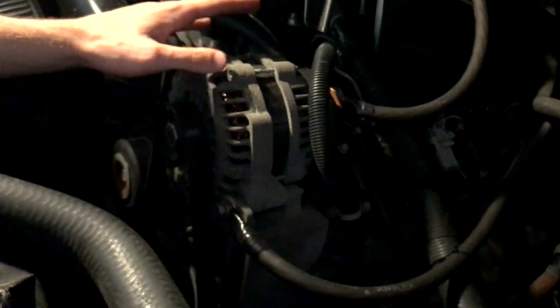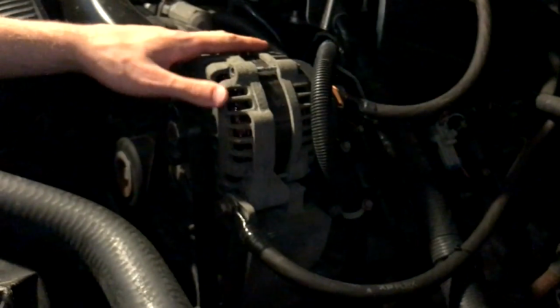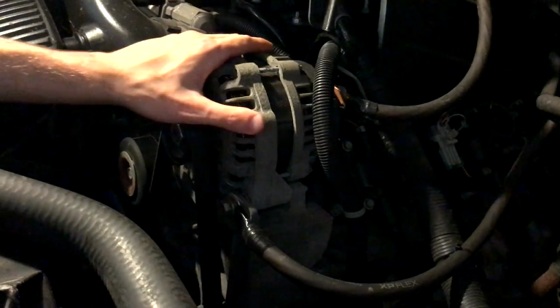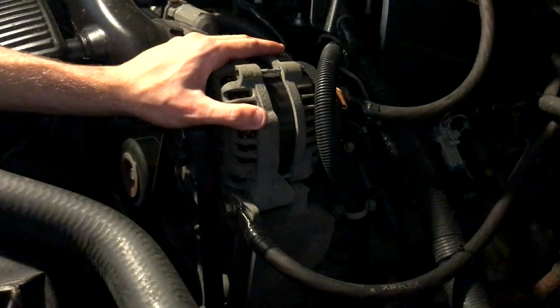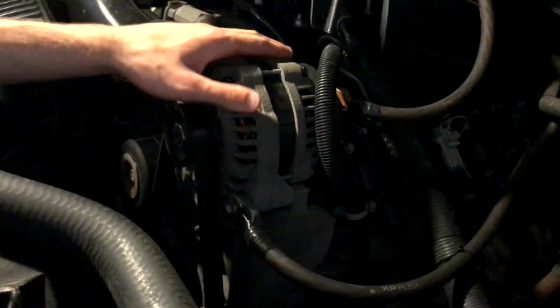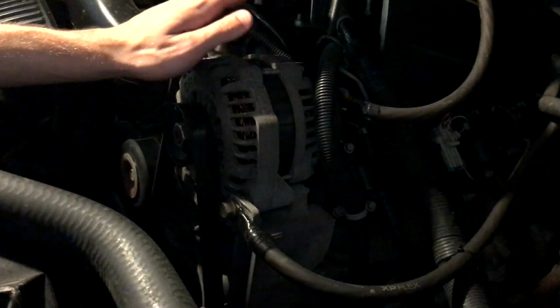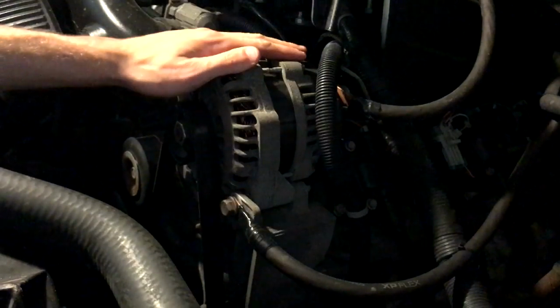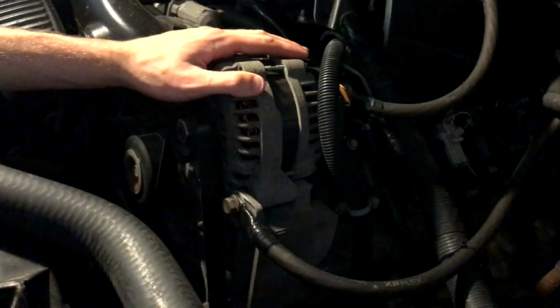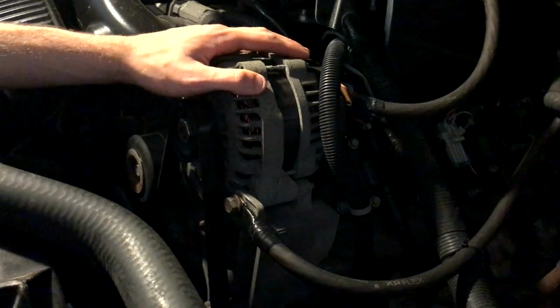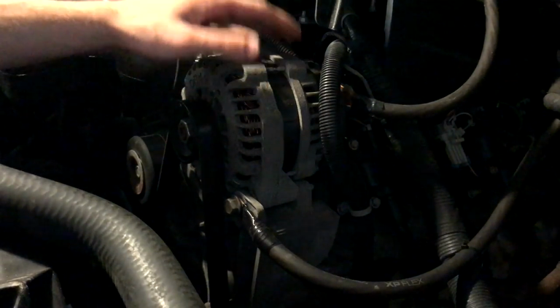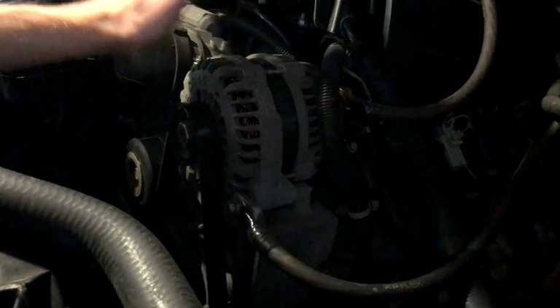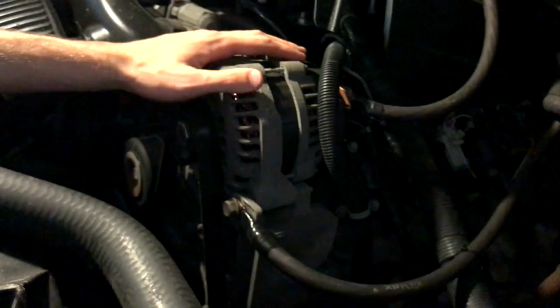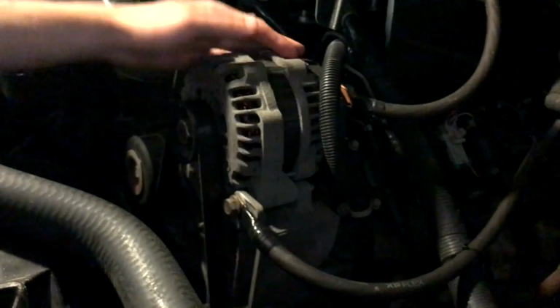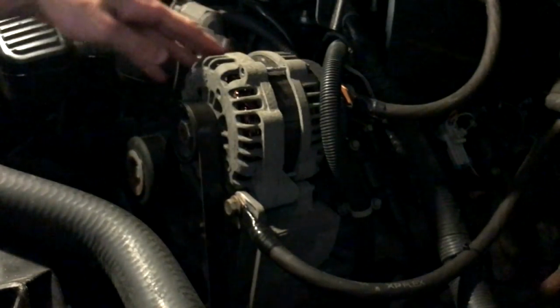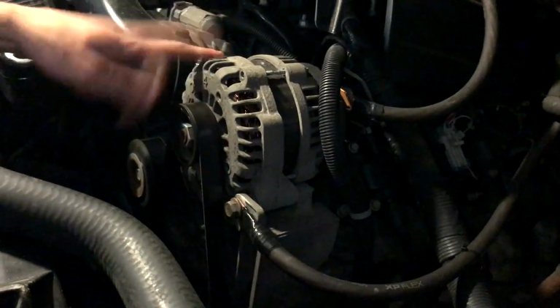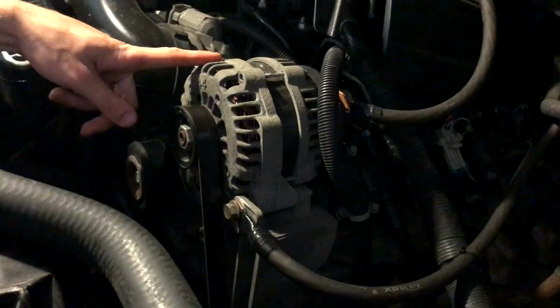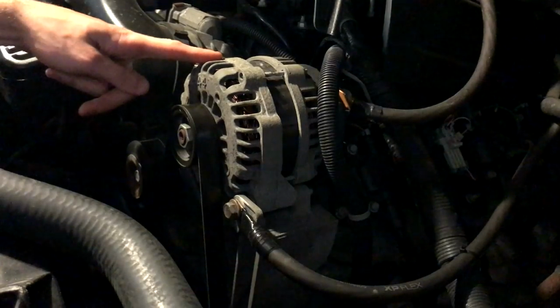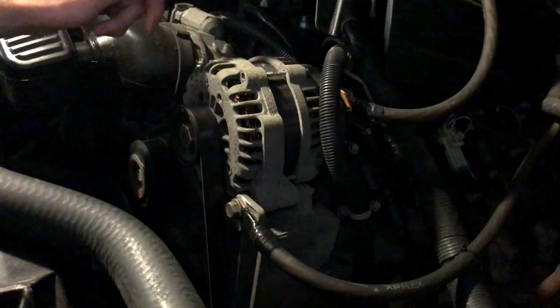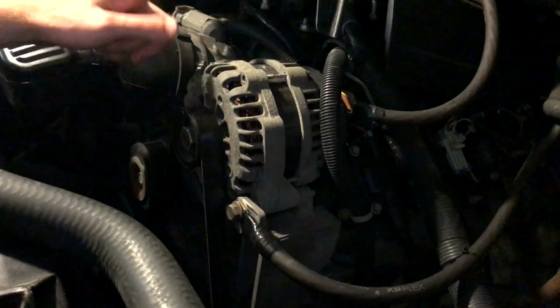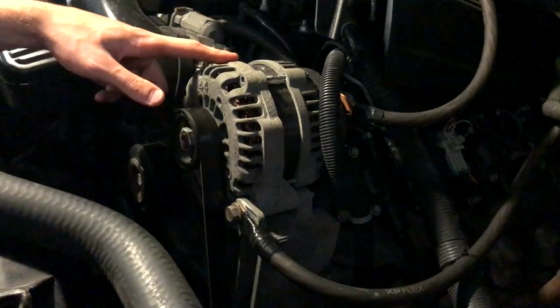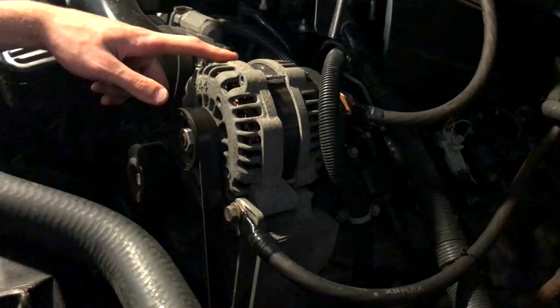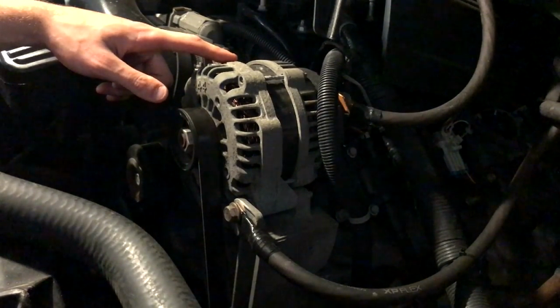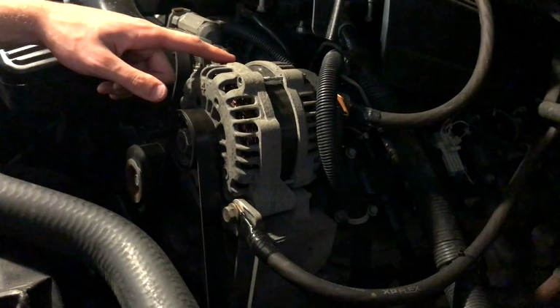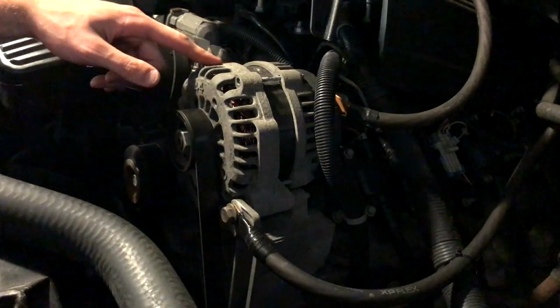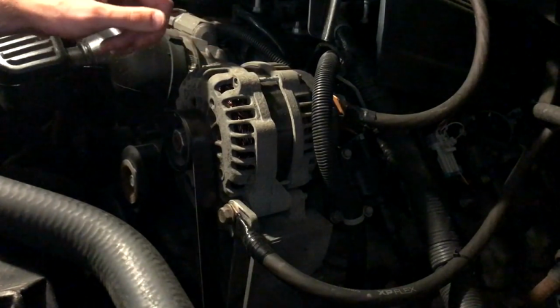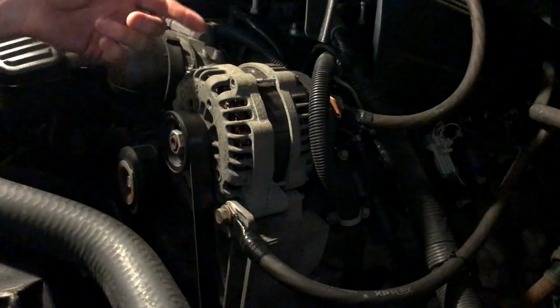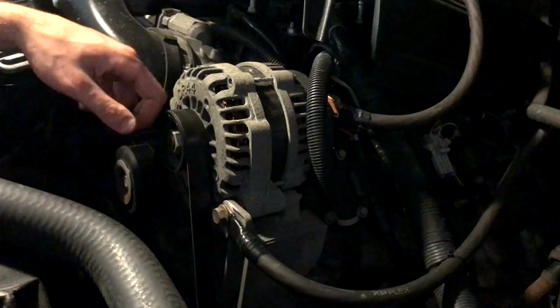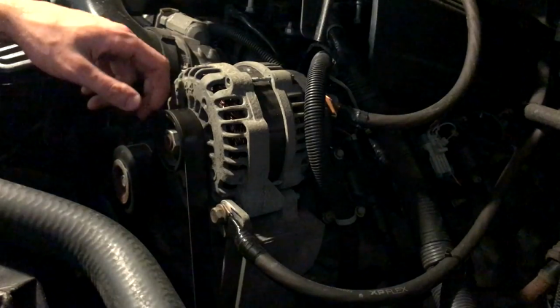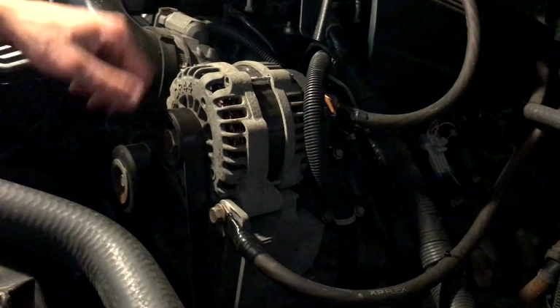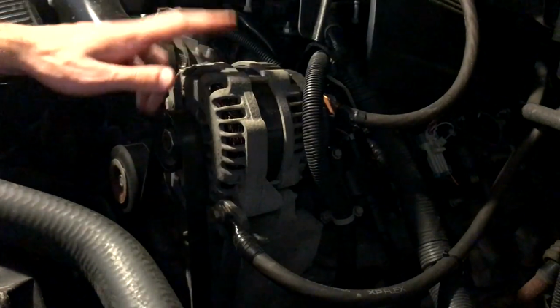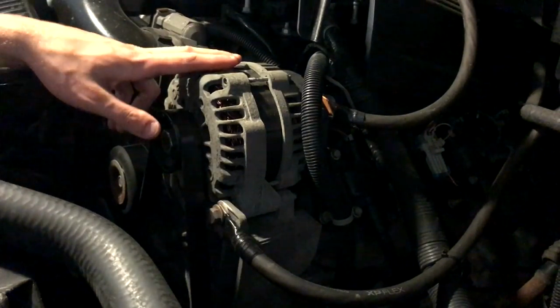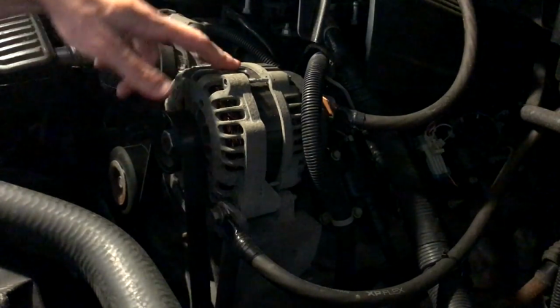Before you guys start on anything, it doesn't have to be a high-output alternator. You guys can use a normal alternator like this factory one here that we're going to be replacing. For my car audio system in this vehicle, it needs a little bit bigger alternator — the 160 amp here doesn't cut it.